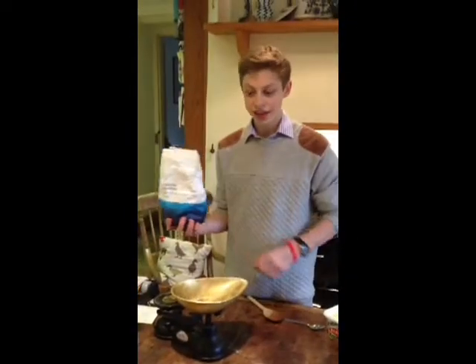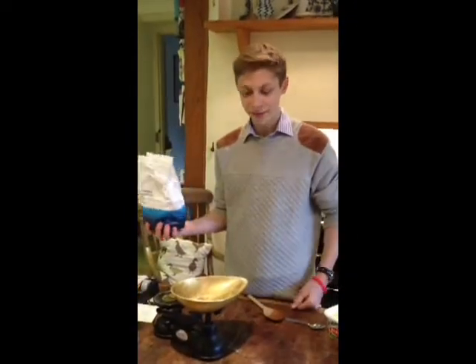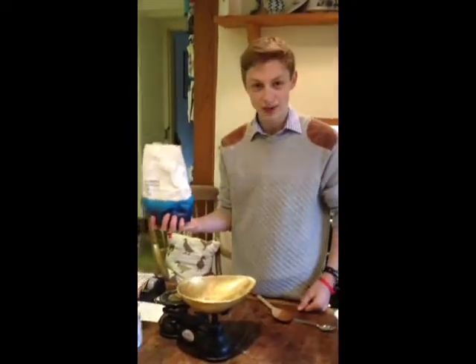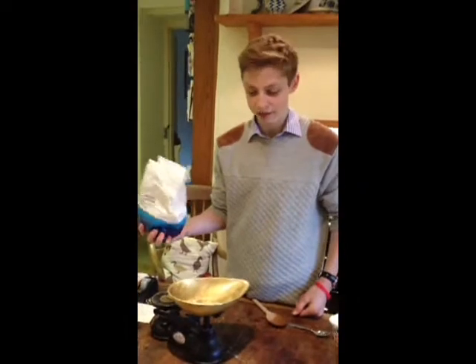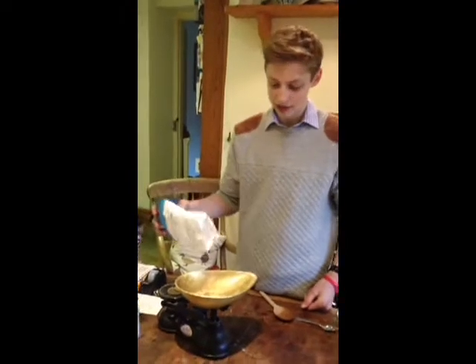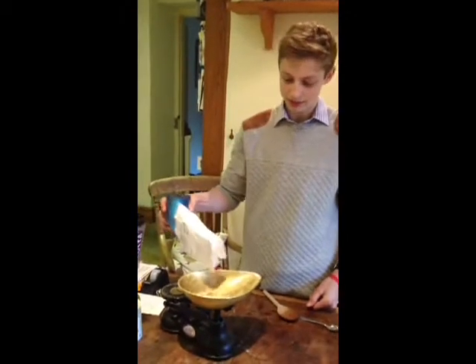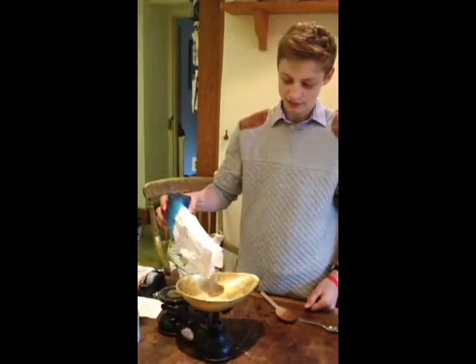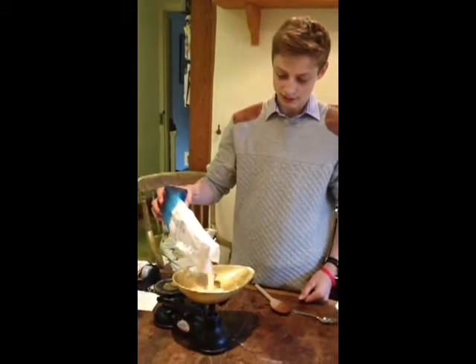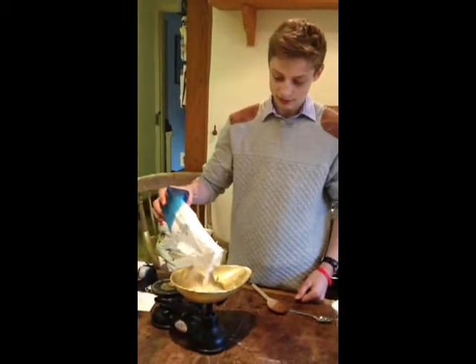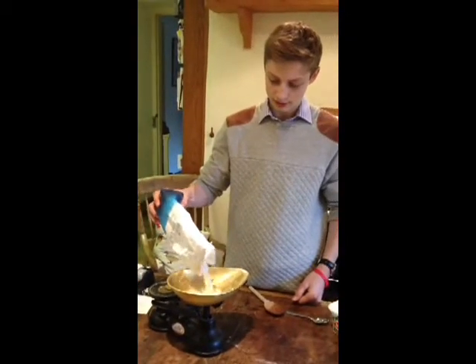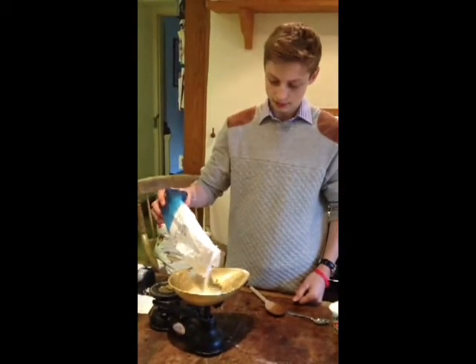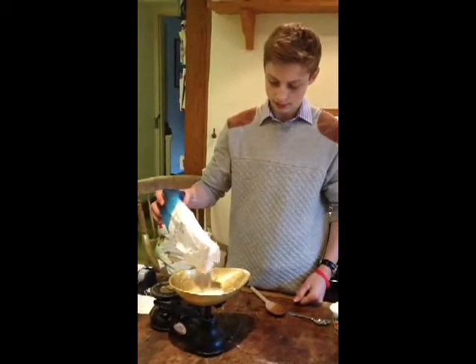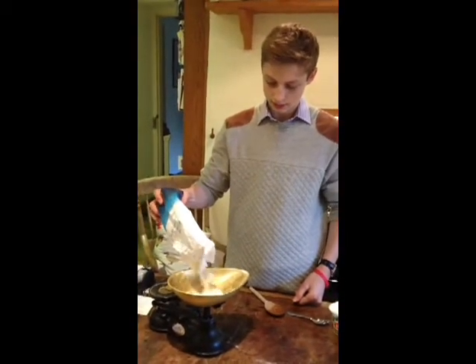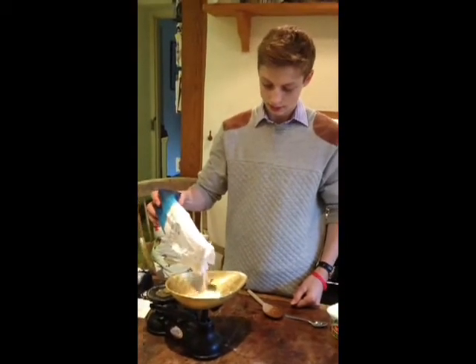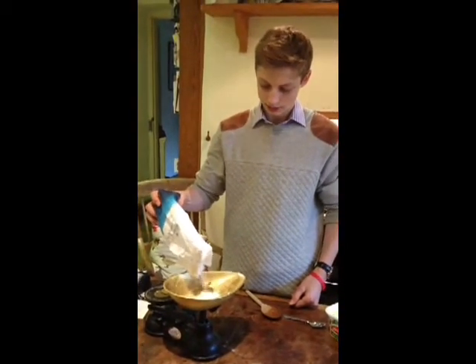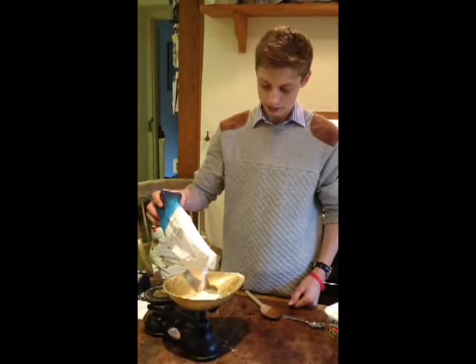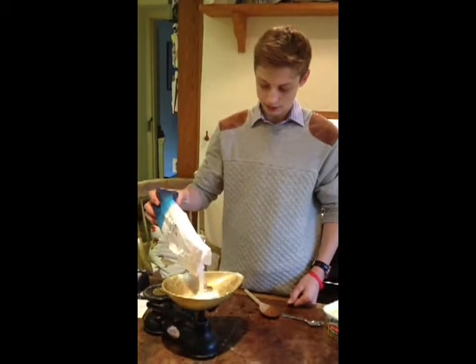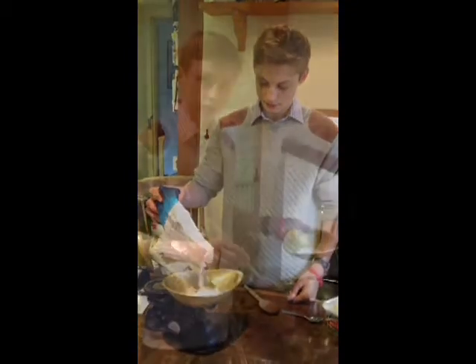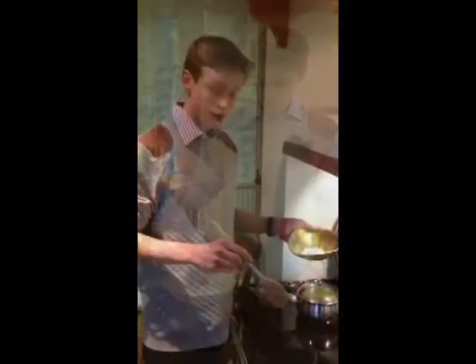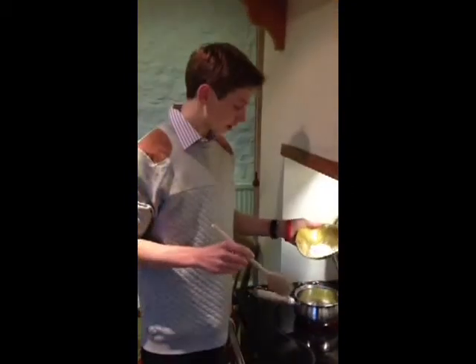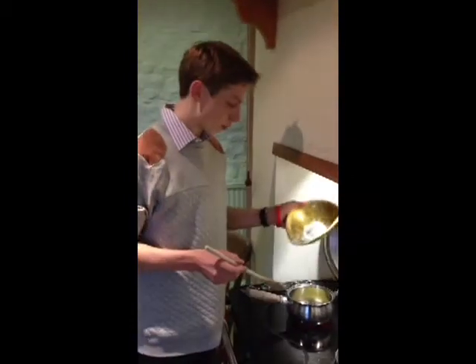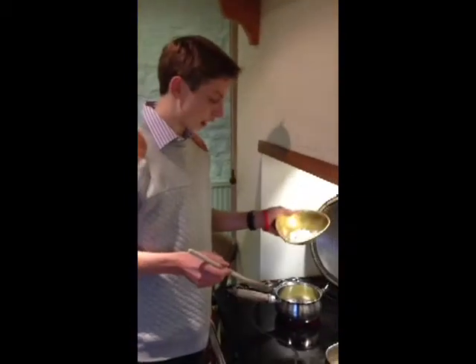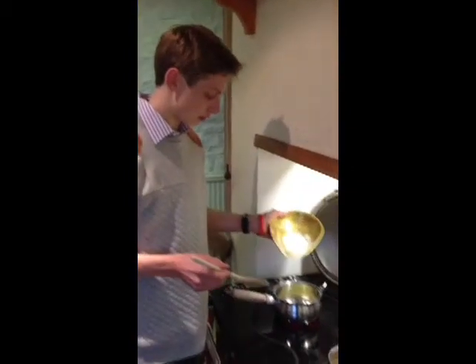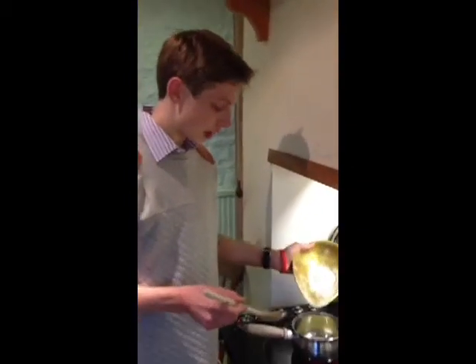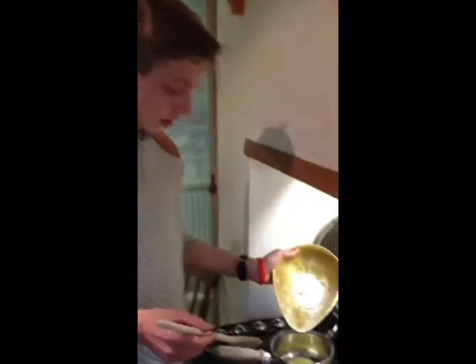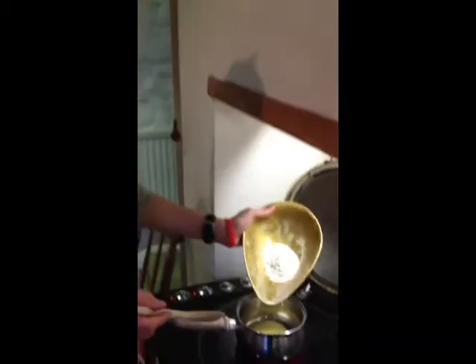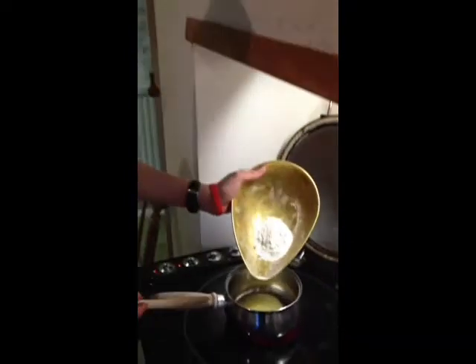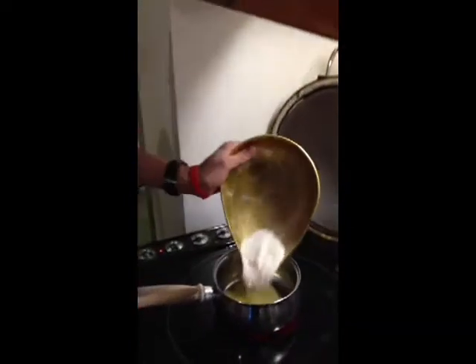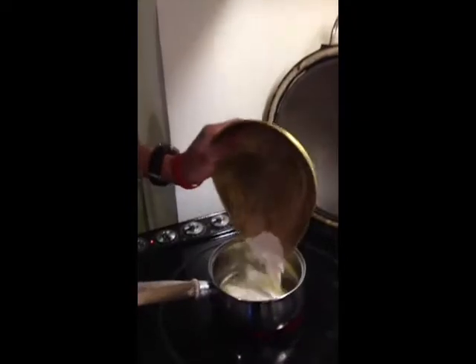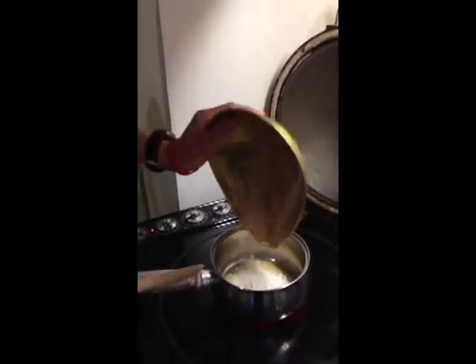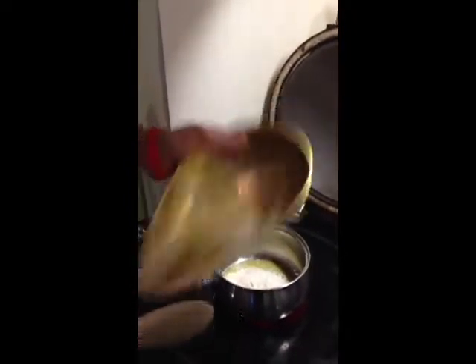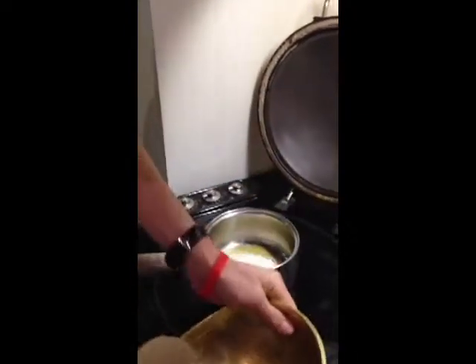Then weigh out 20 grams of flour. Pour your flour into the butter to form a paste.